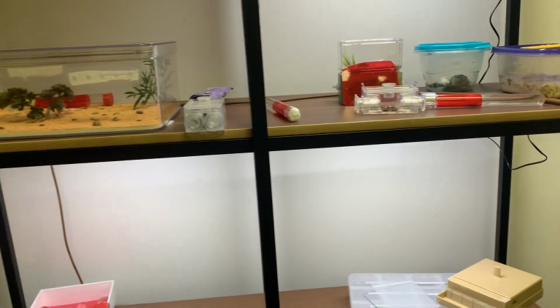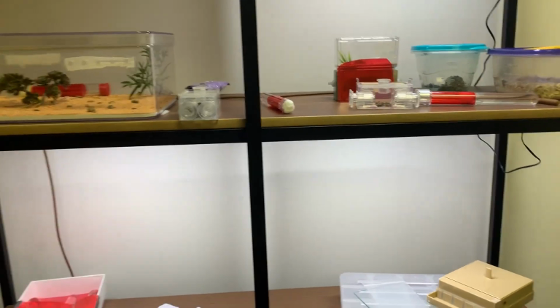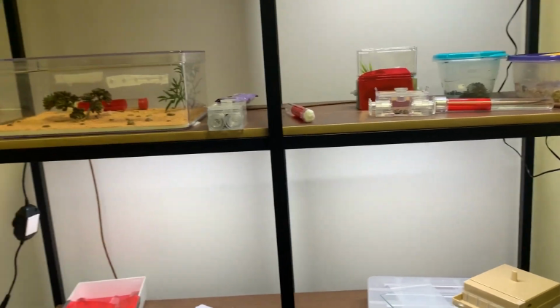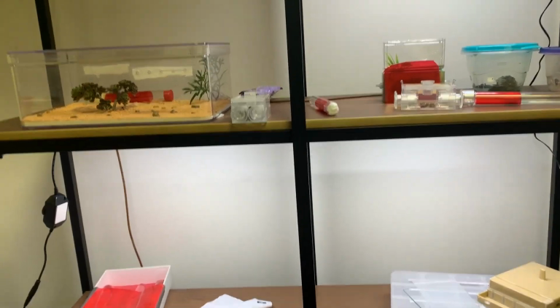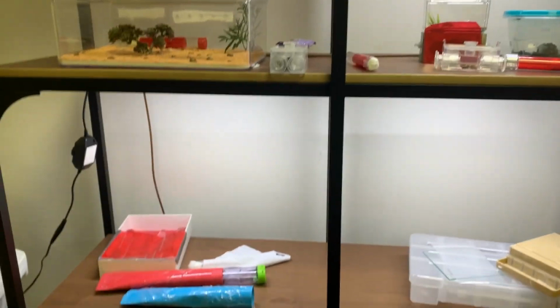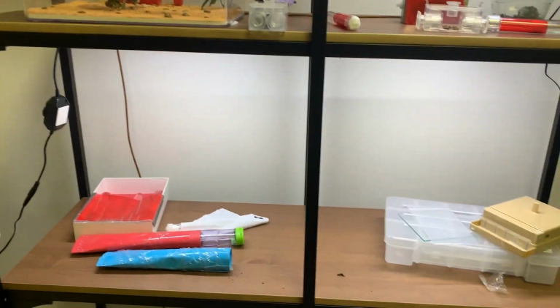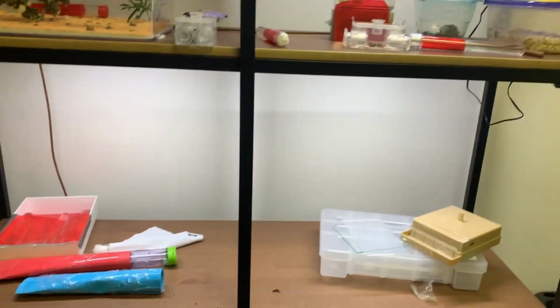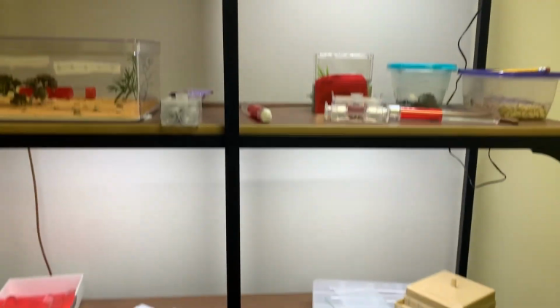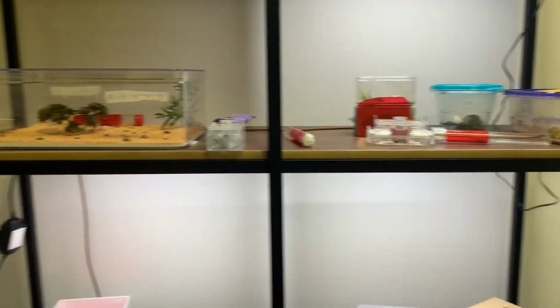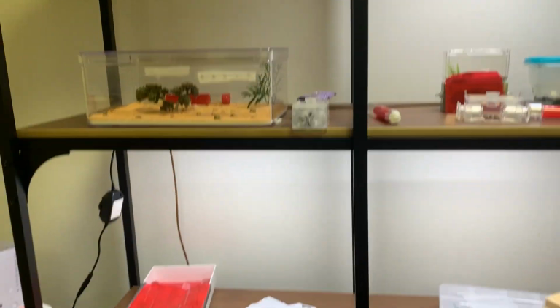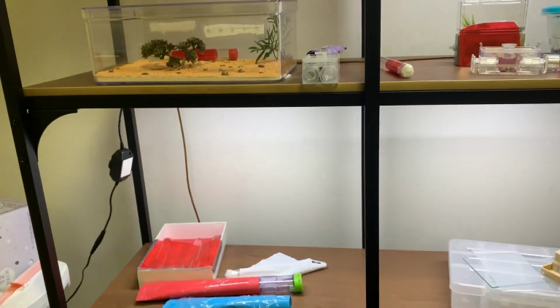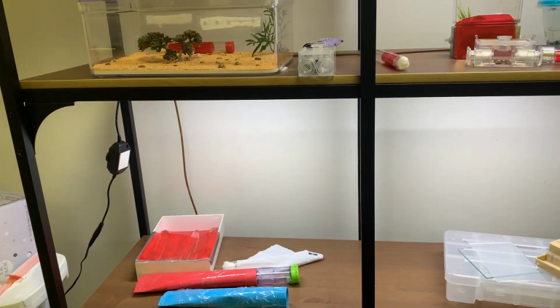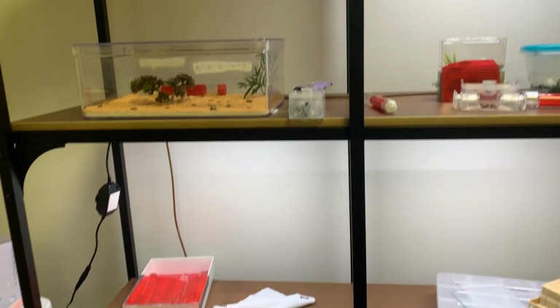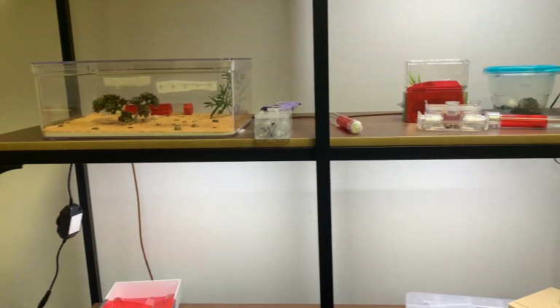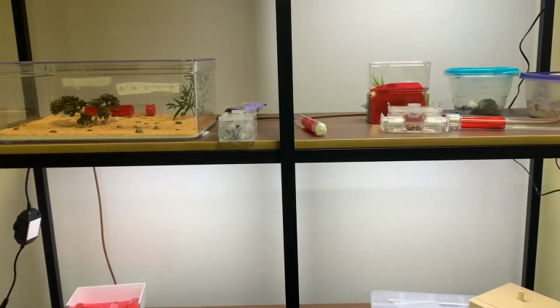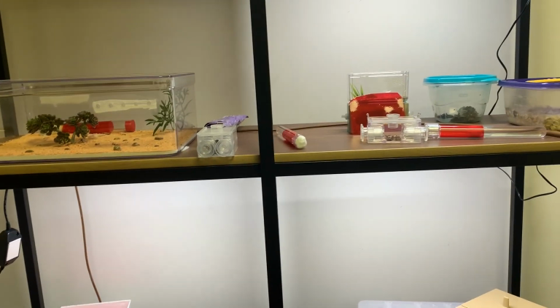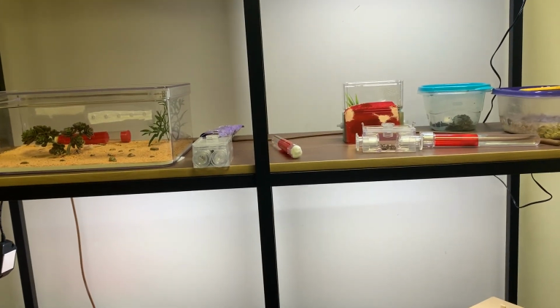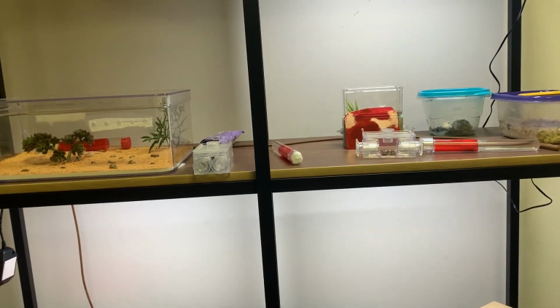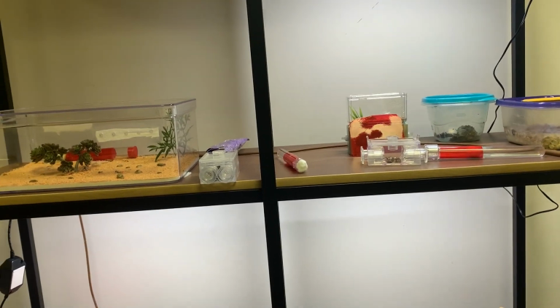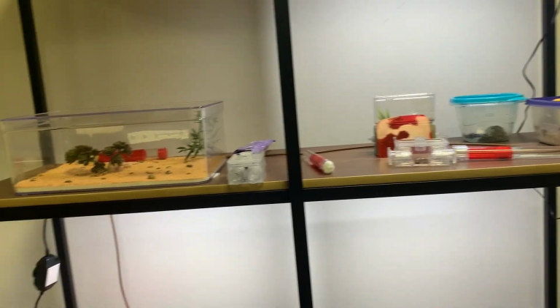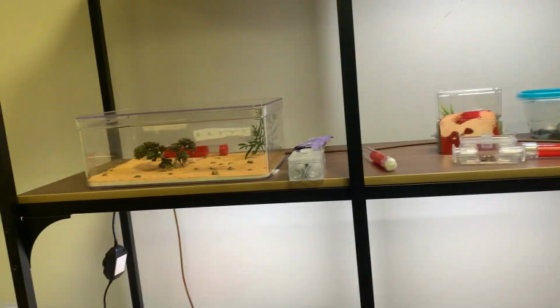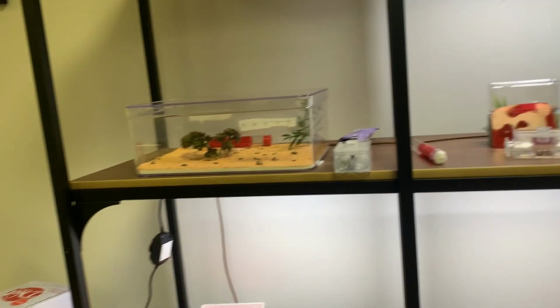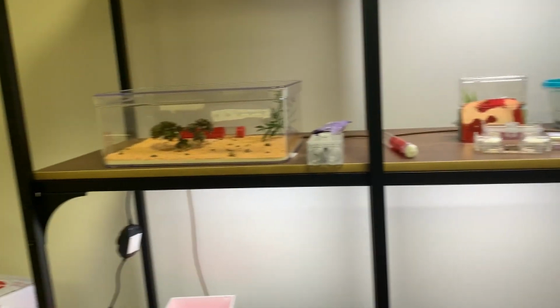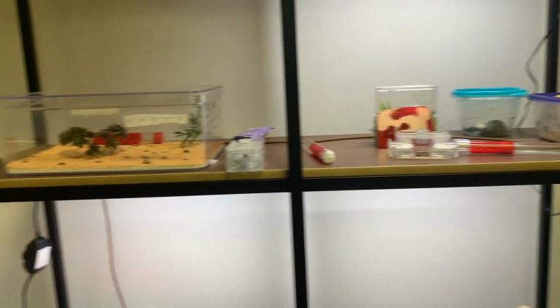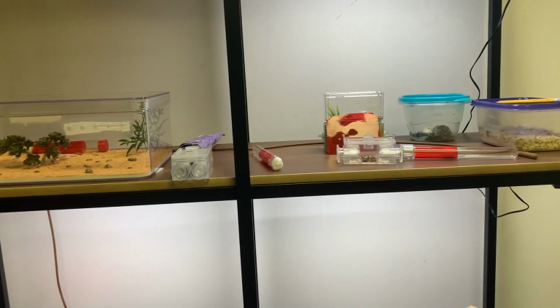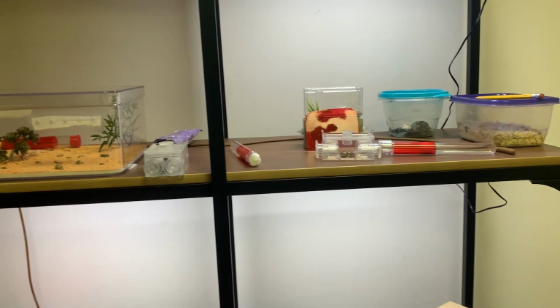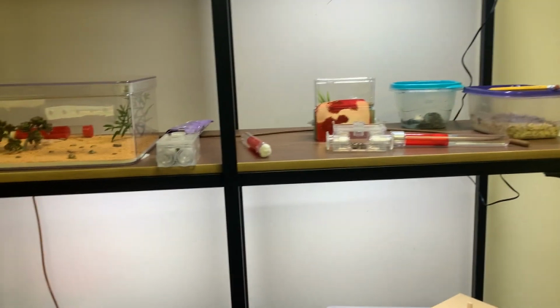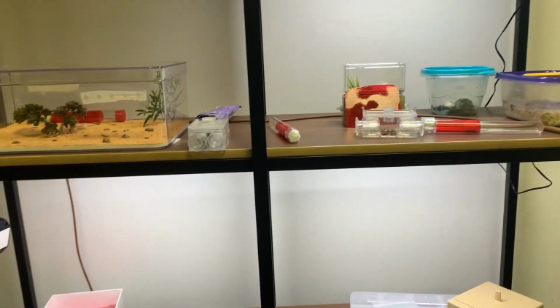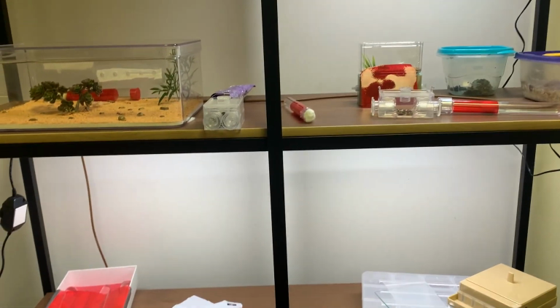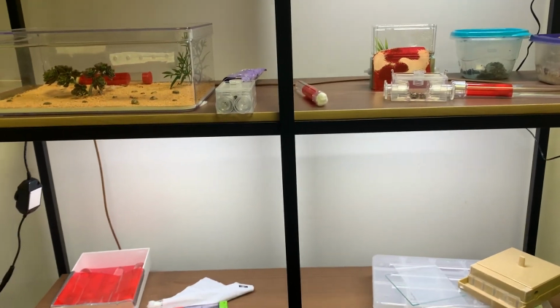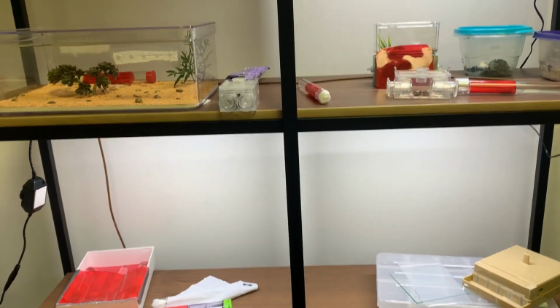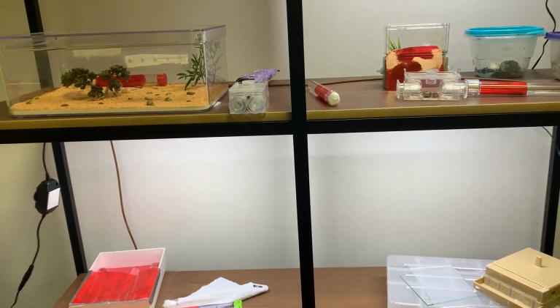Today we are going to be doing a tour of my ant shelf — all of my current colonies. They have changed a lot from my previous colonies. Some I may still have, some I may have released, some may have died. So just keep that in mind.